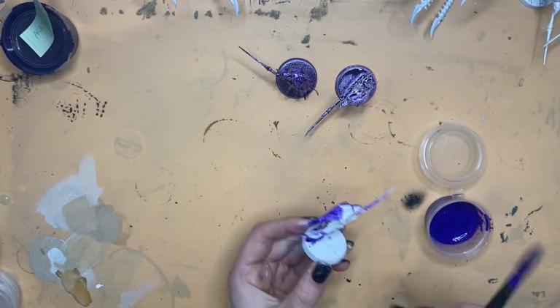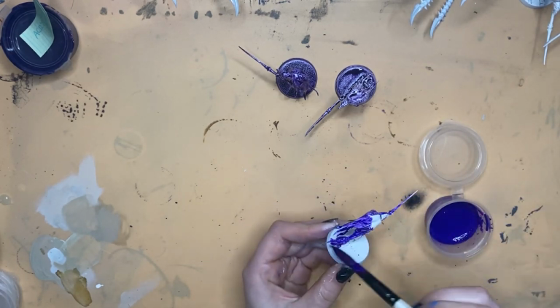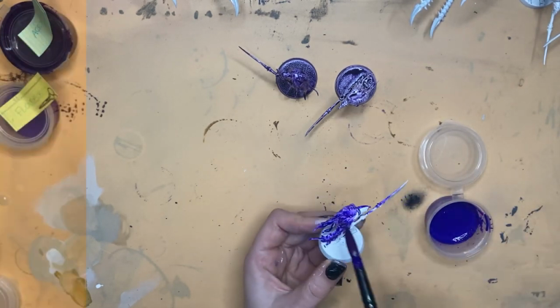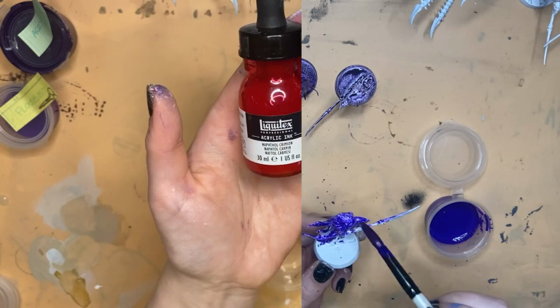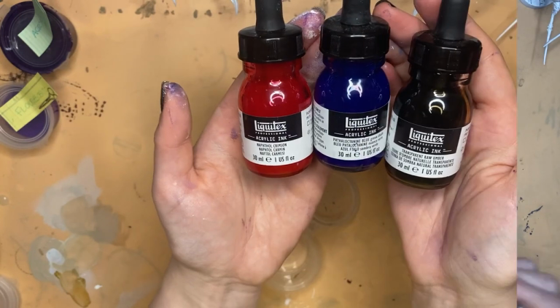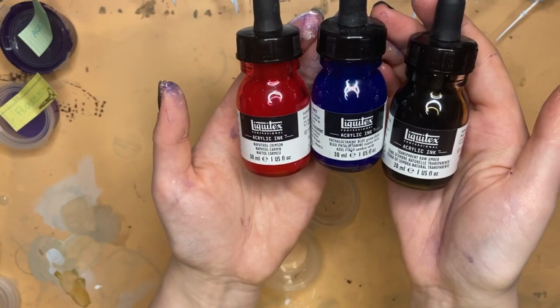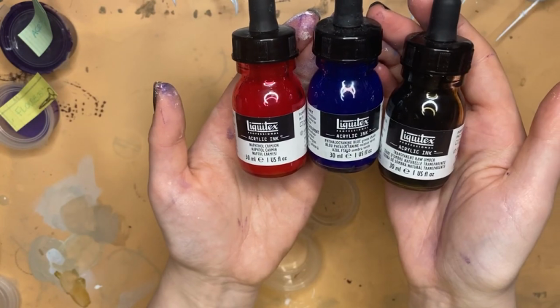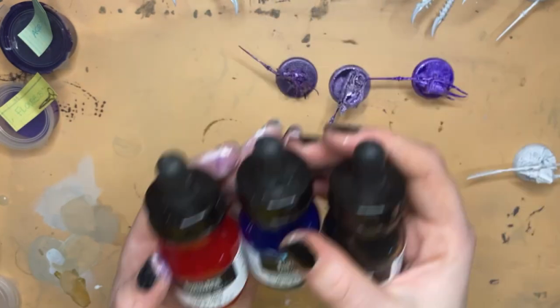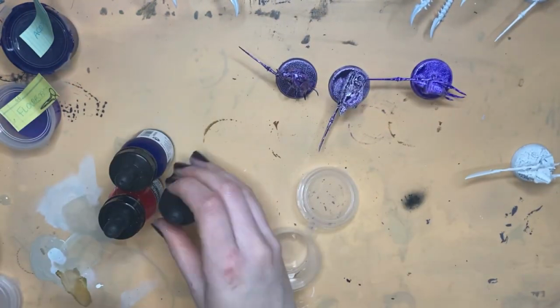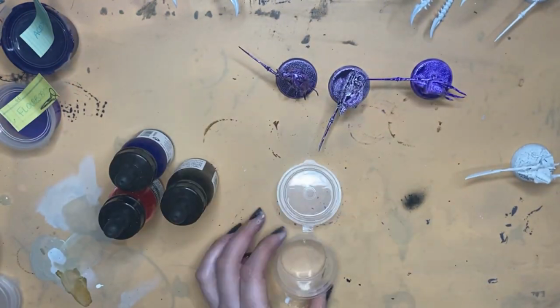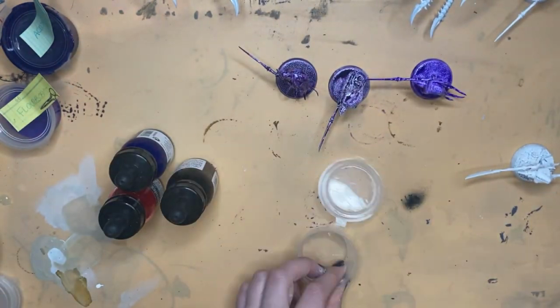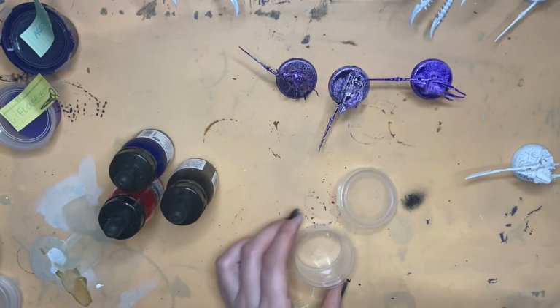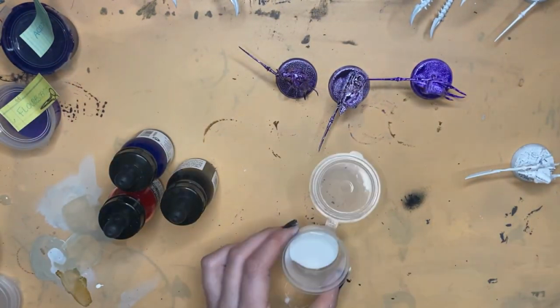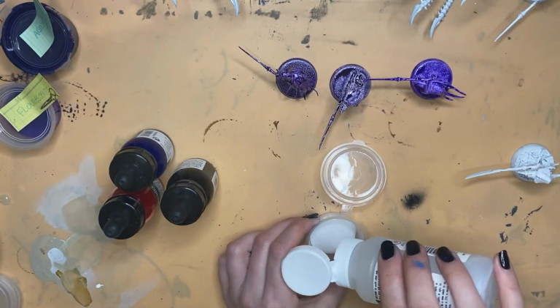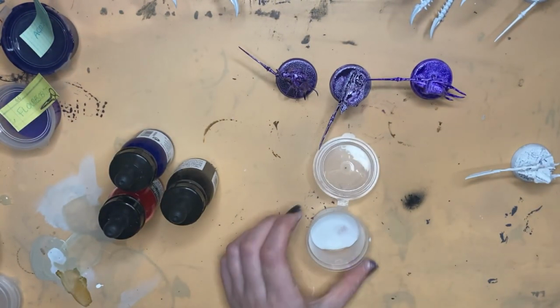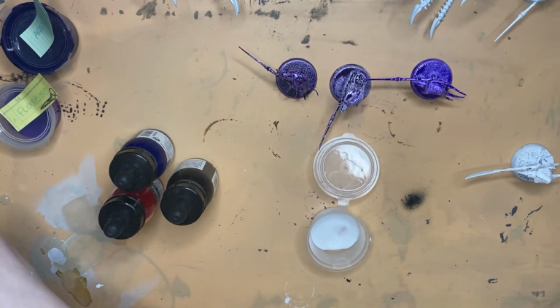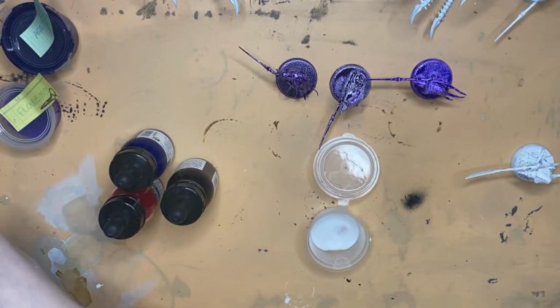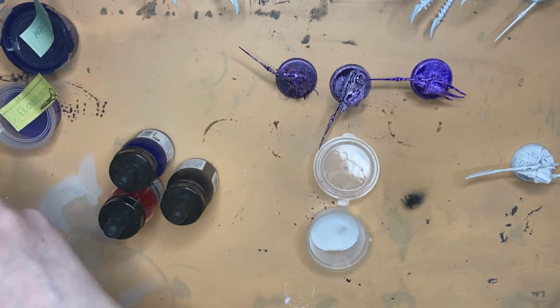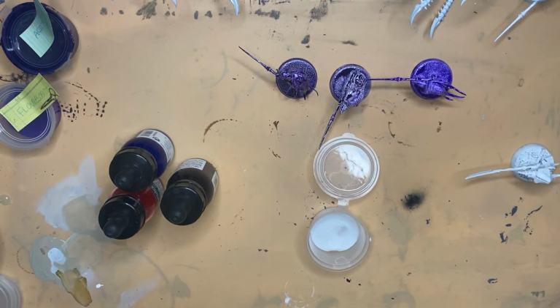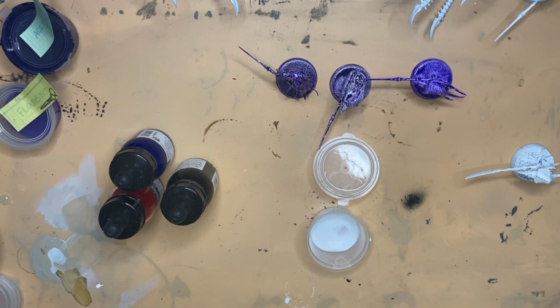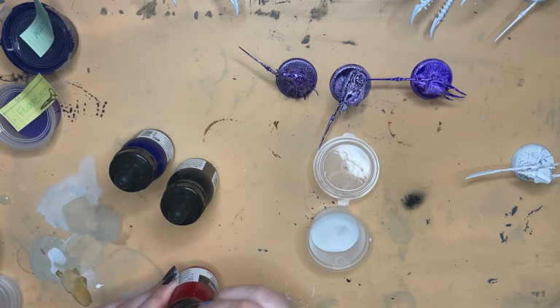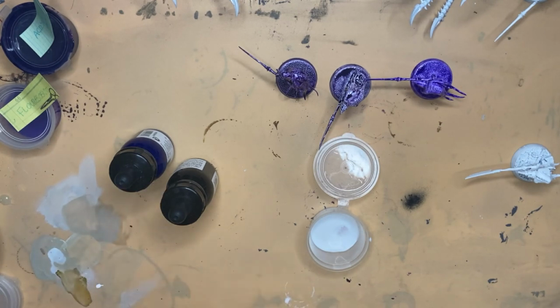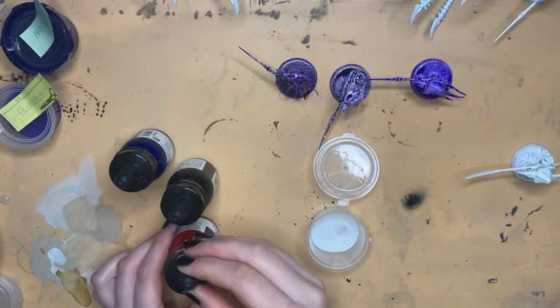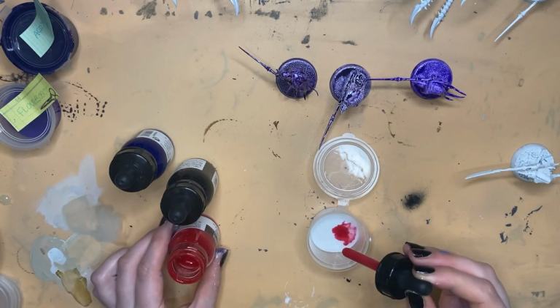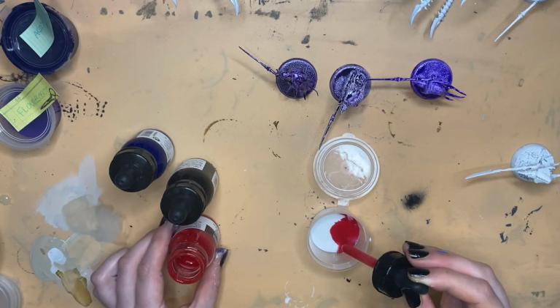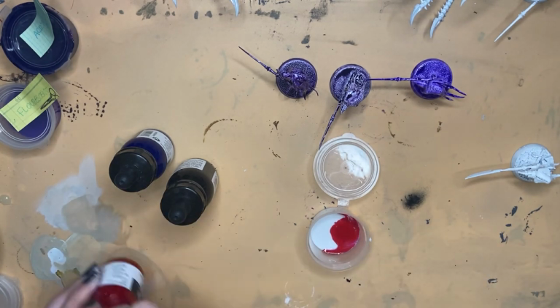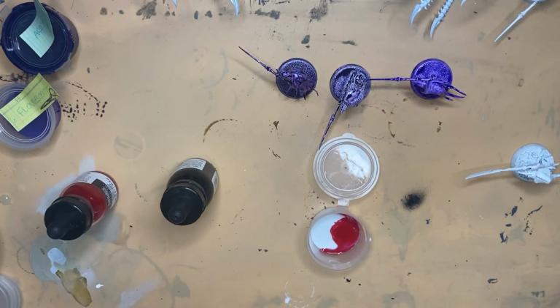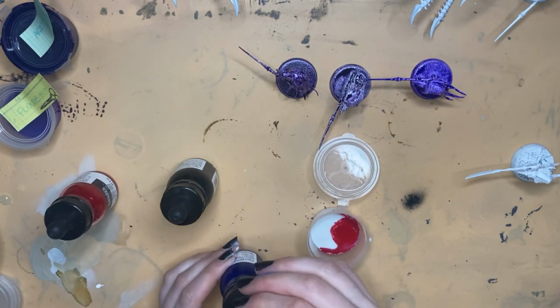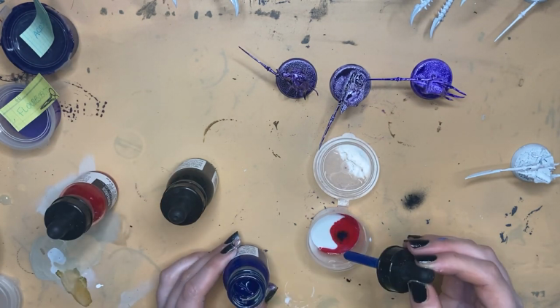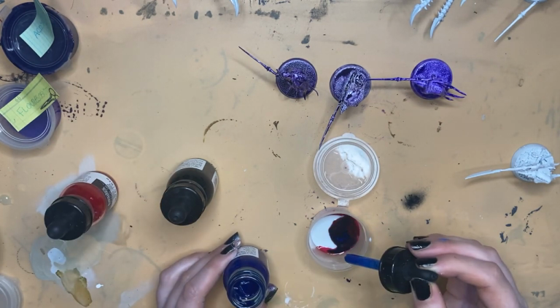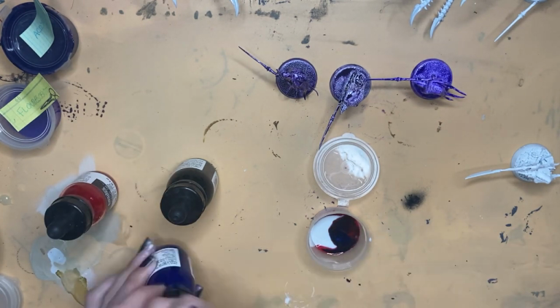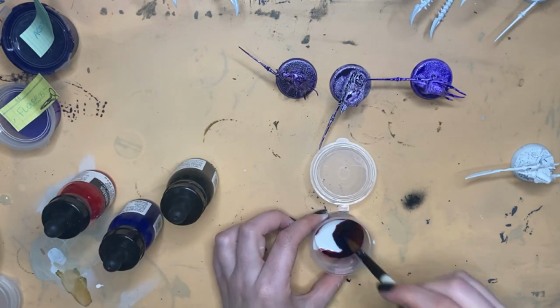For the next mix, I've got some Liquitex inks. I used seven parts red to six parts blue.